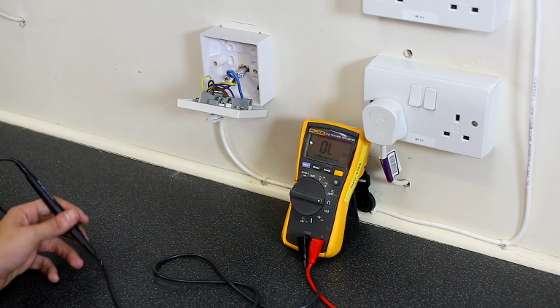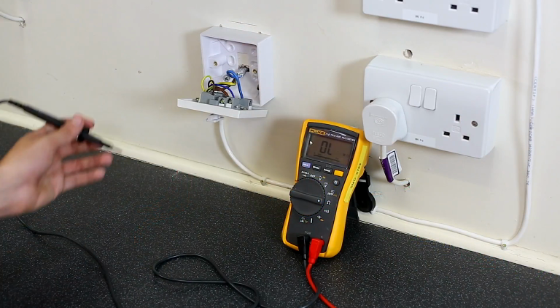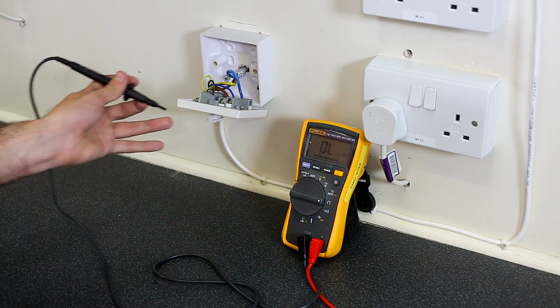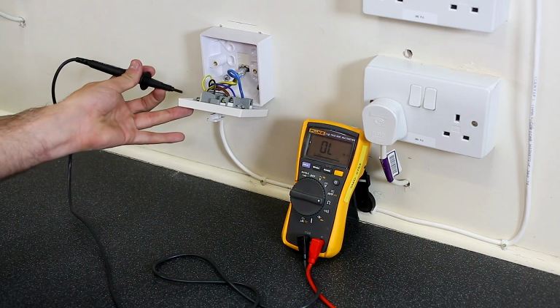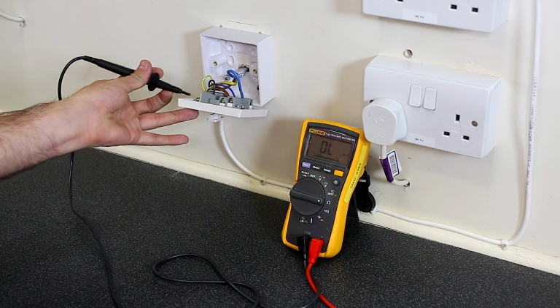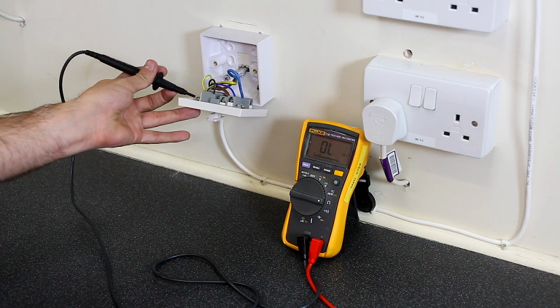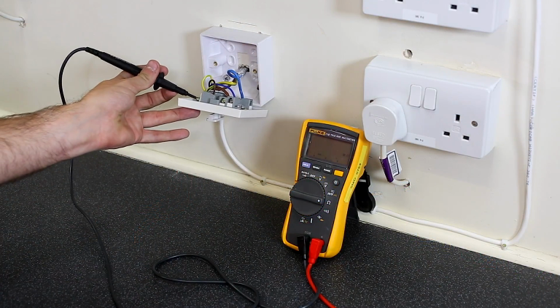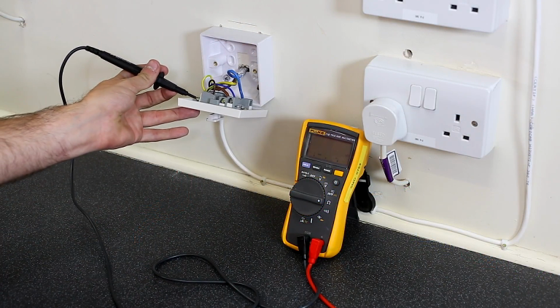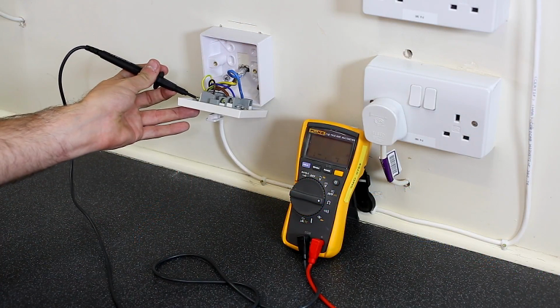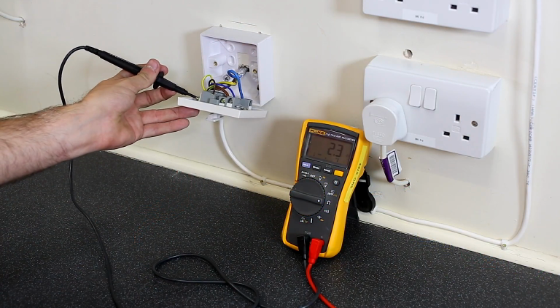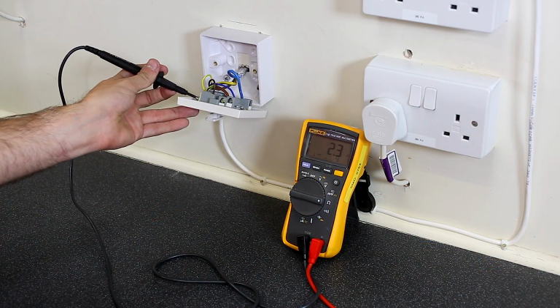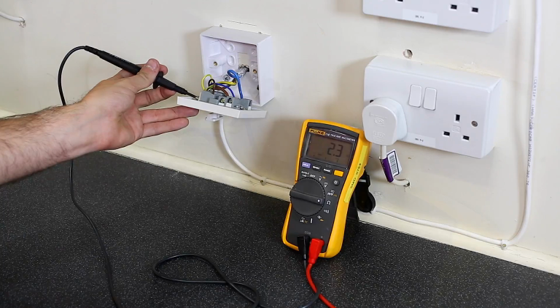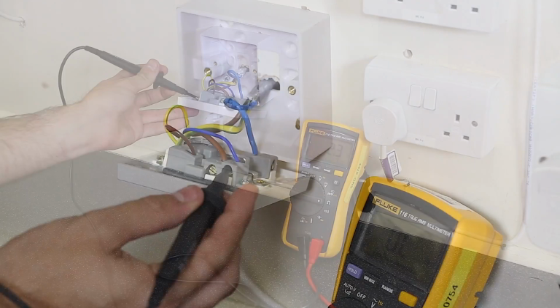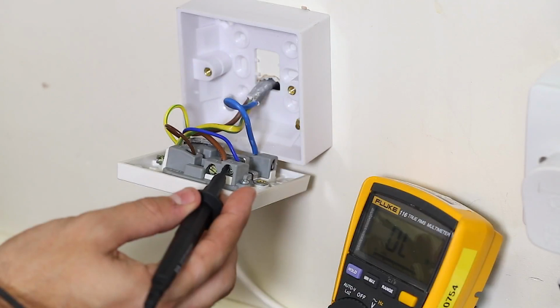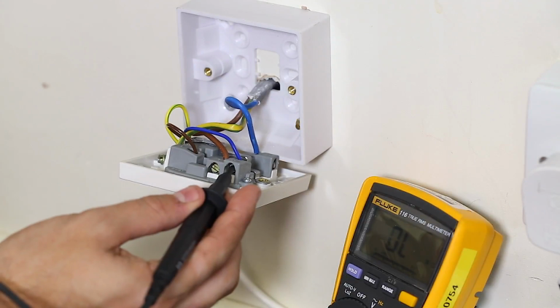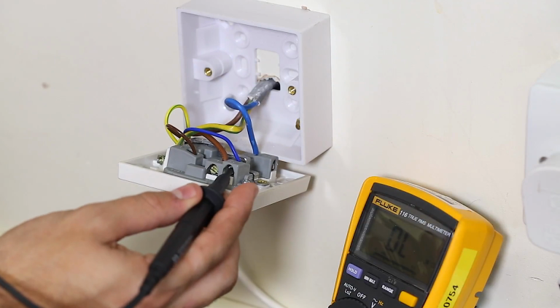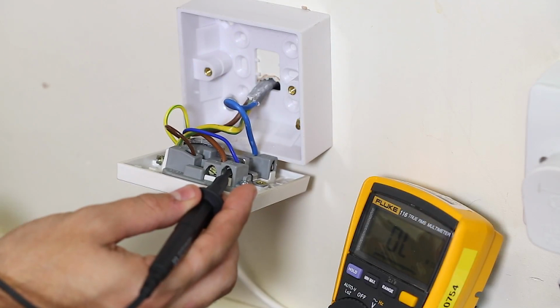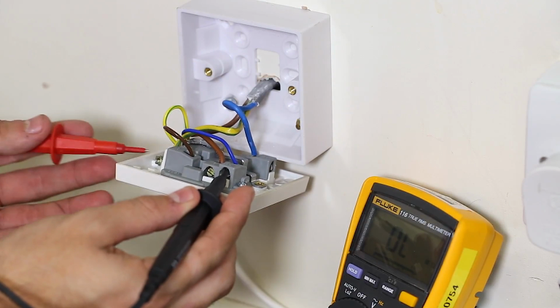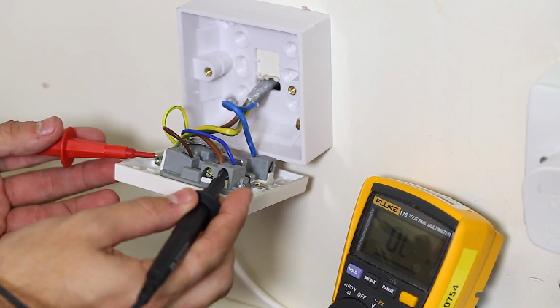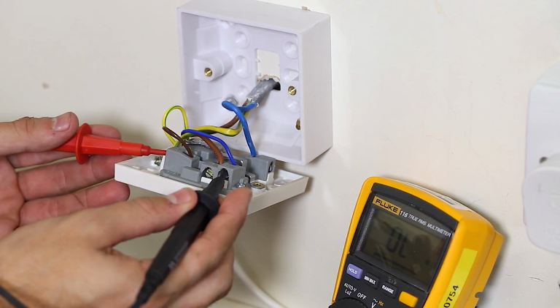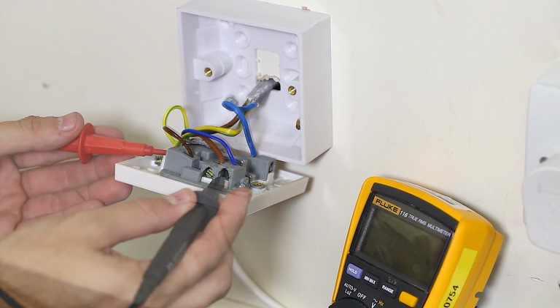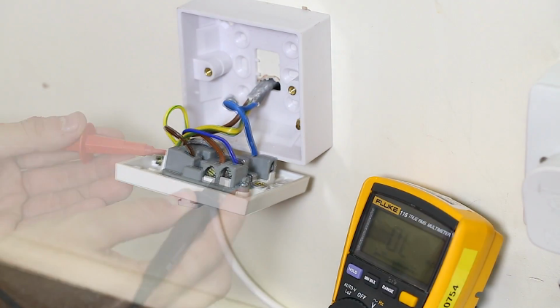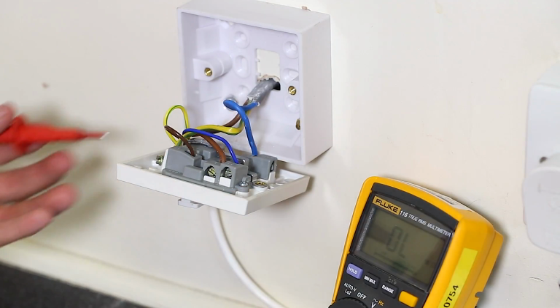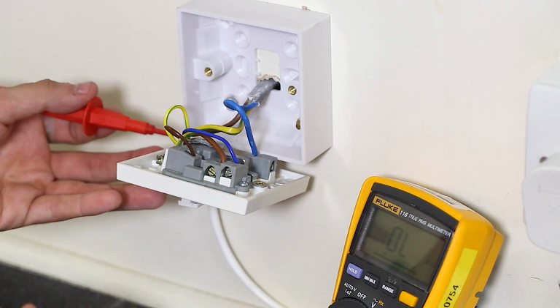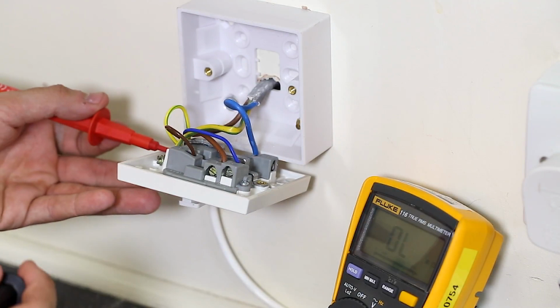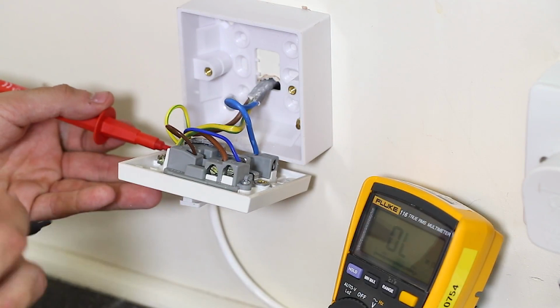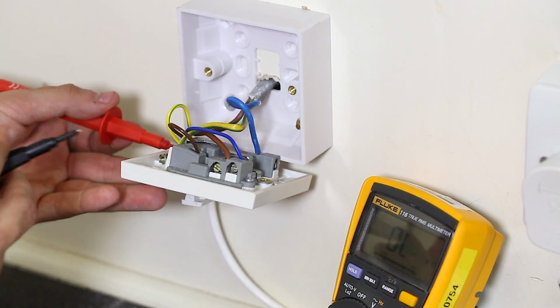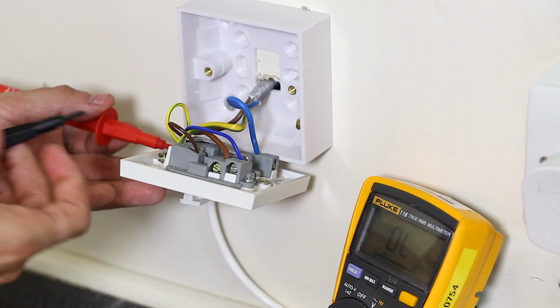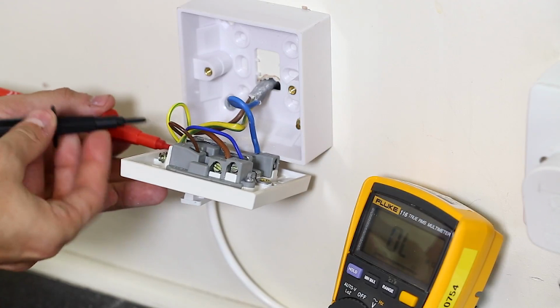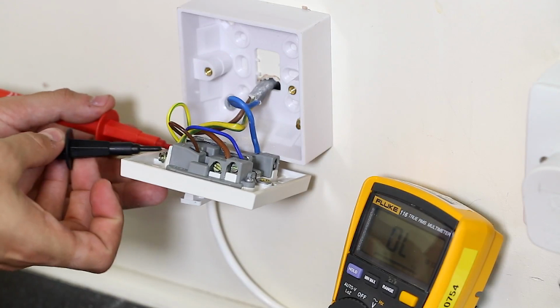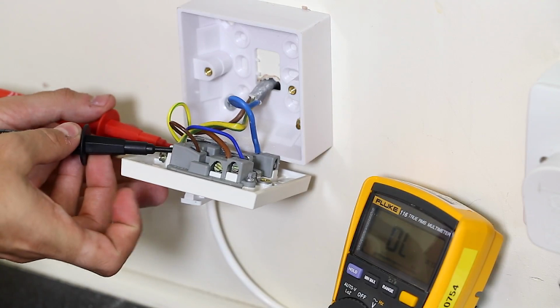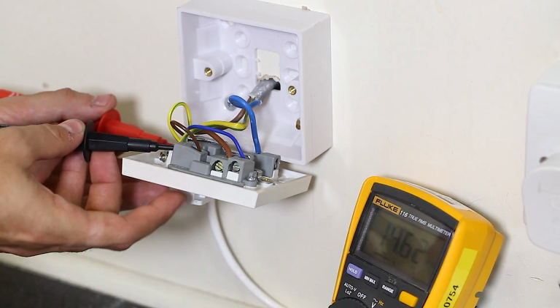Then, complete a short circuit test with your multimeter. To do this, set the resistance scale. Test between live and neutral, and then live and earth, and ensure there is no short circuit.